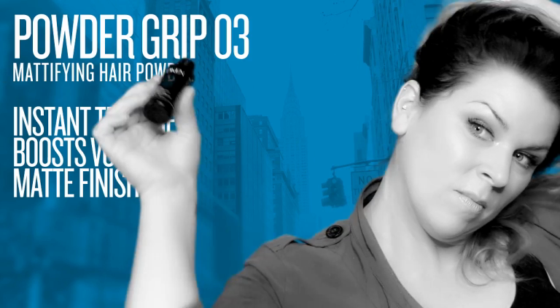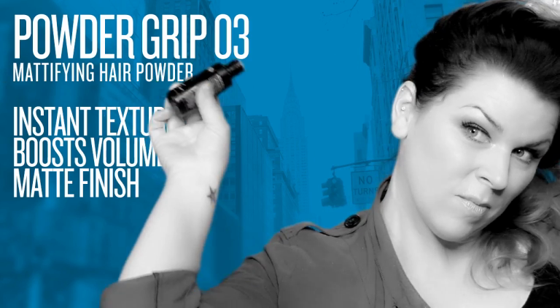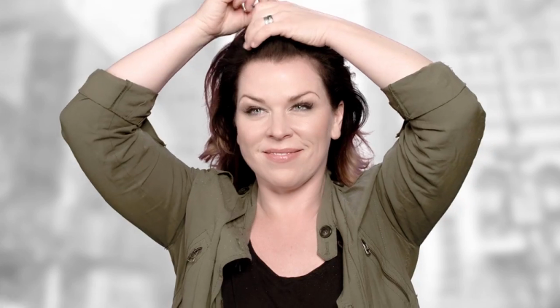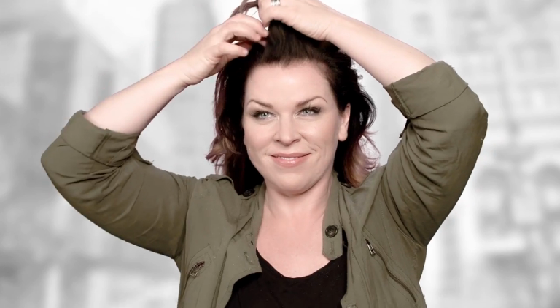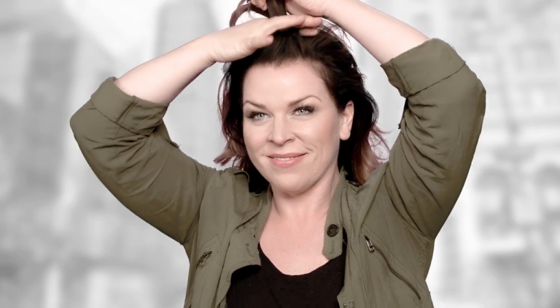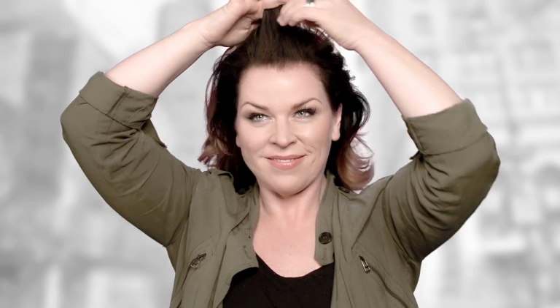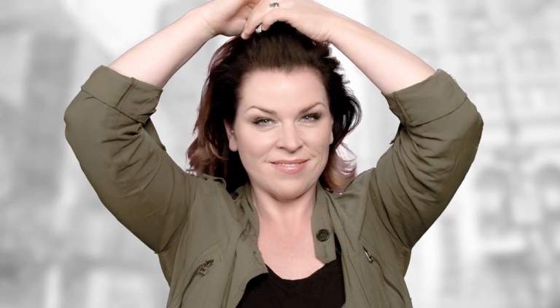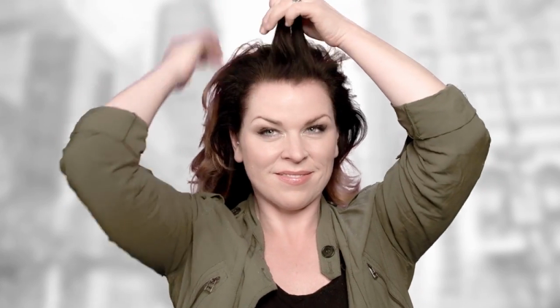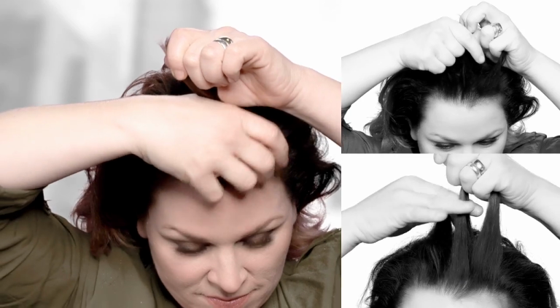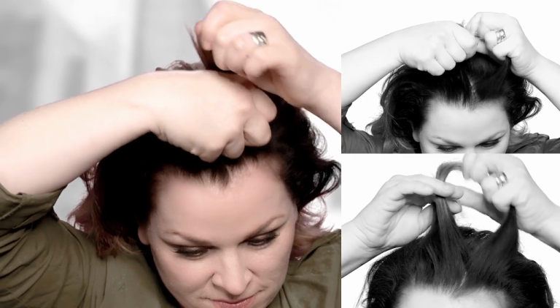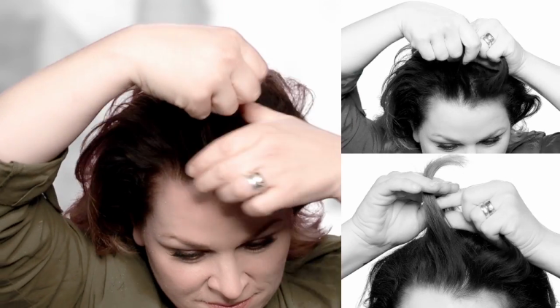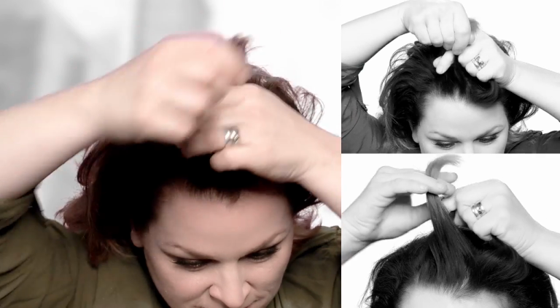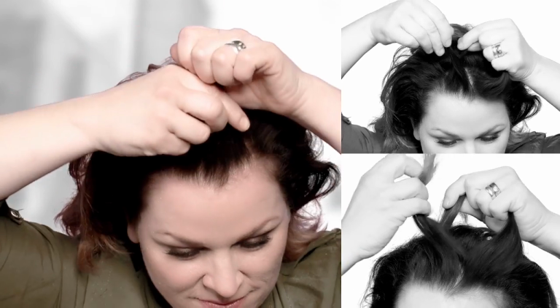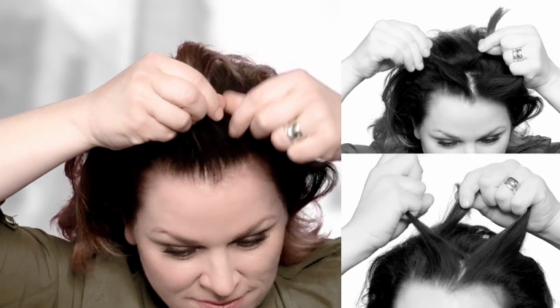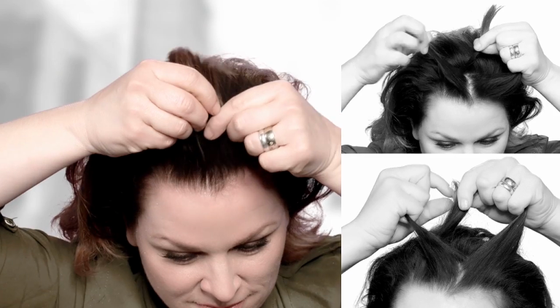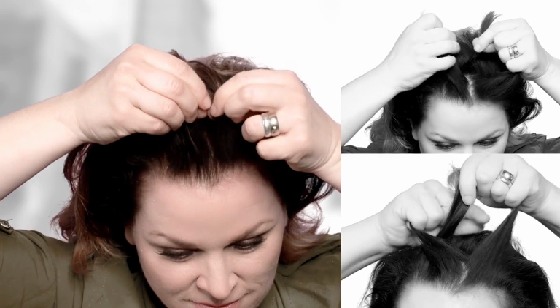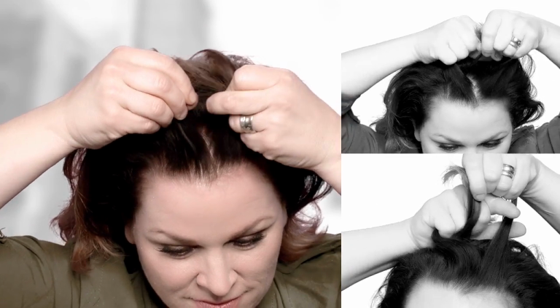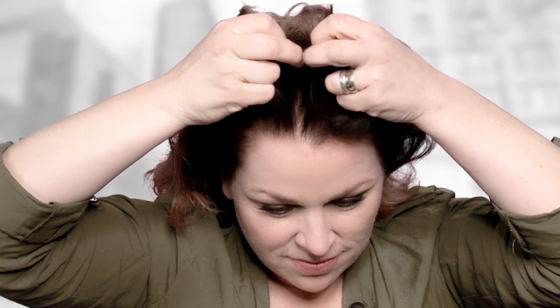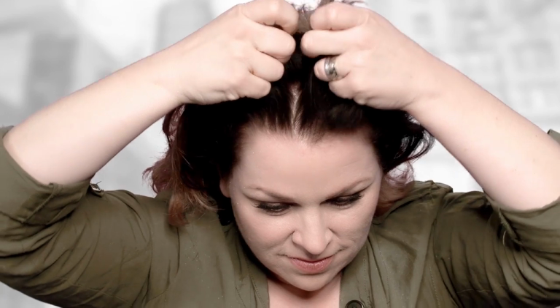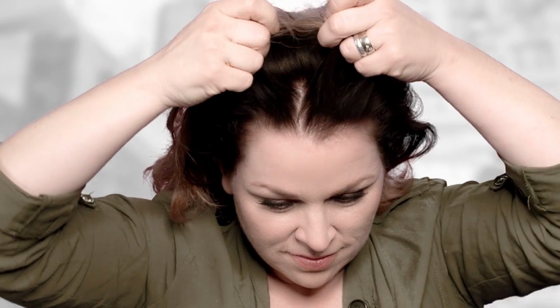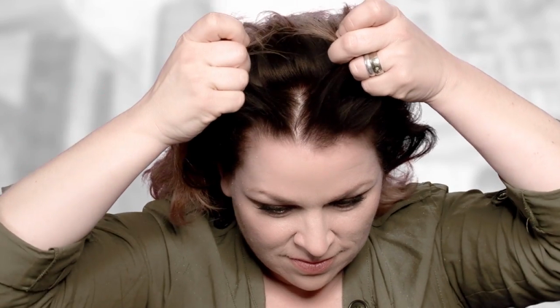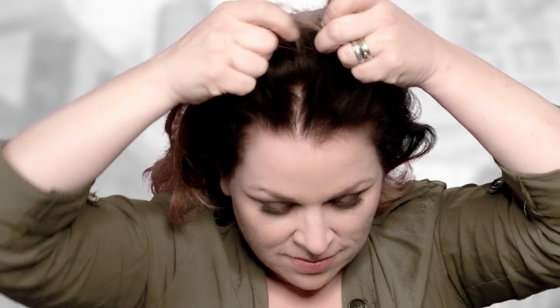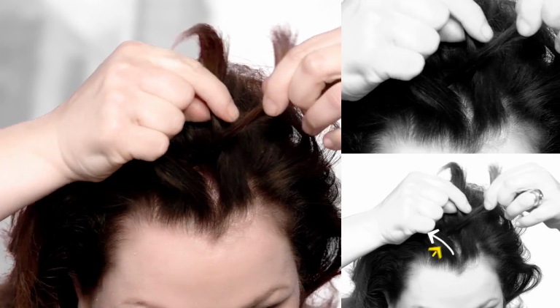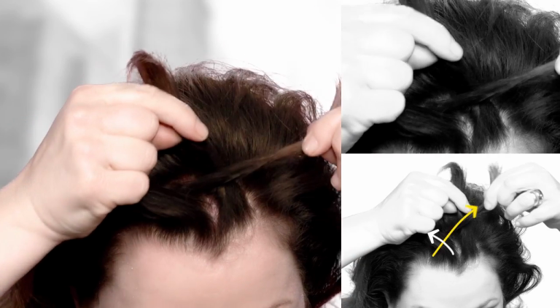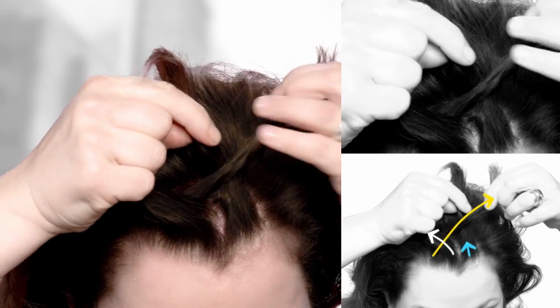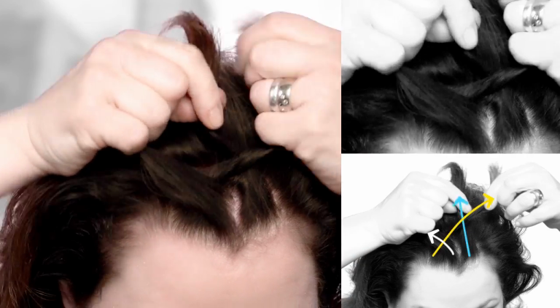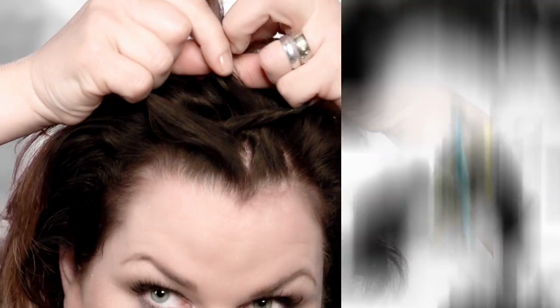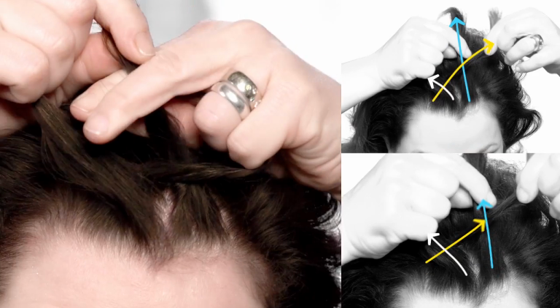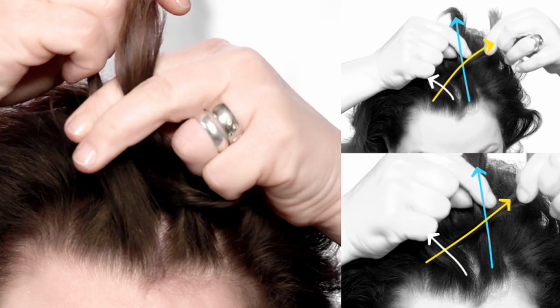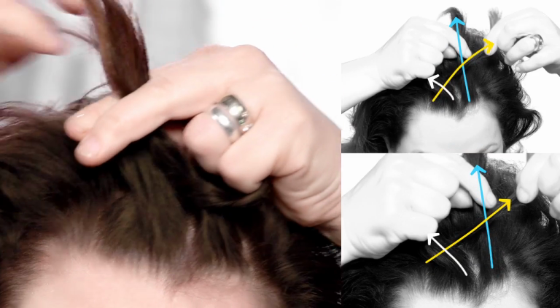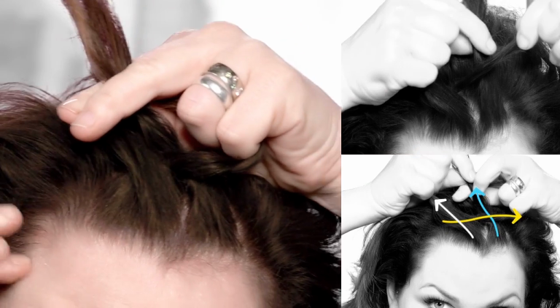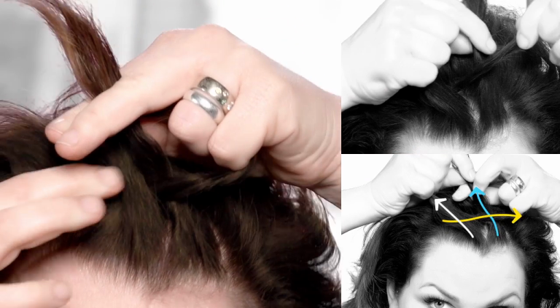Starting through the center front, we're going to grab our first sections, which will separate into three subsections. The sections are going to cross underneath each other, unlike a traditional French braid.